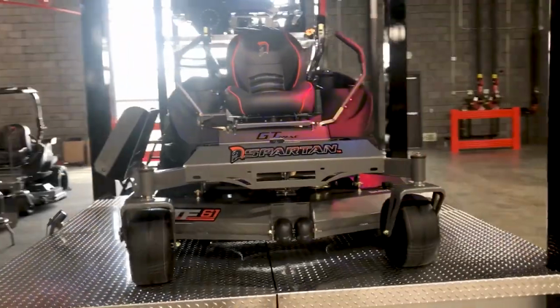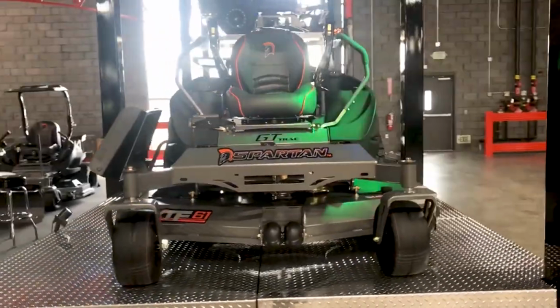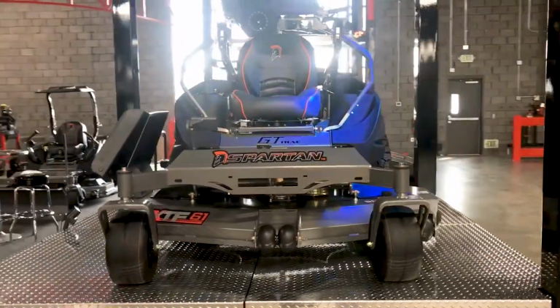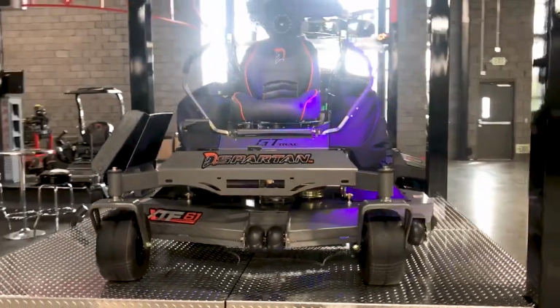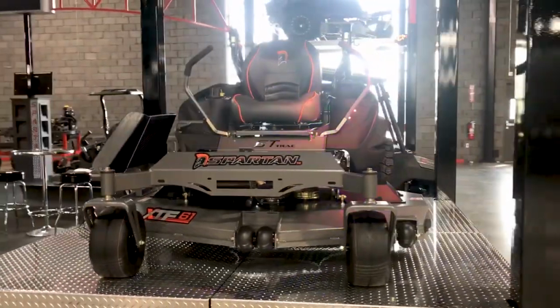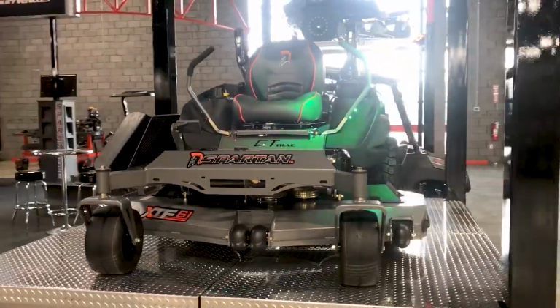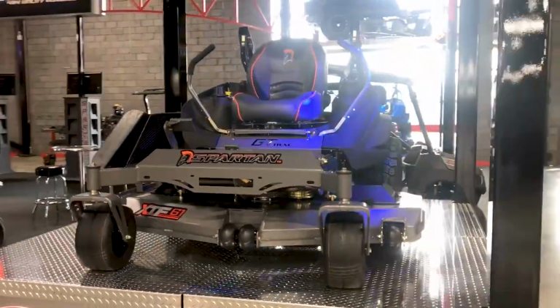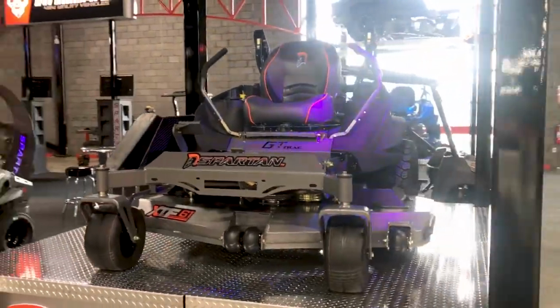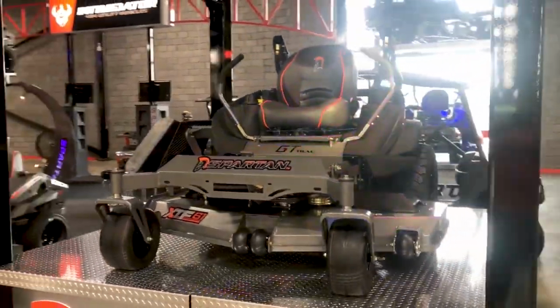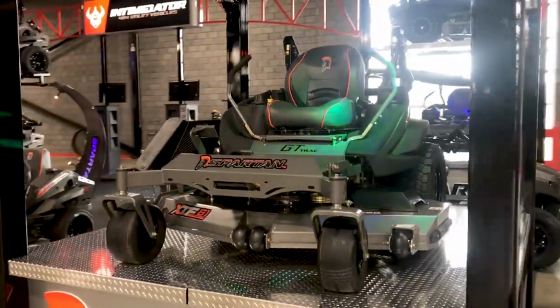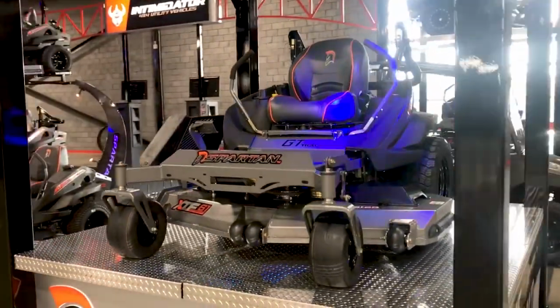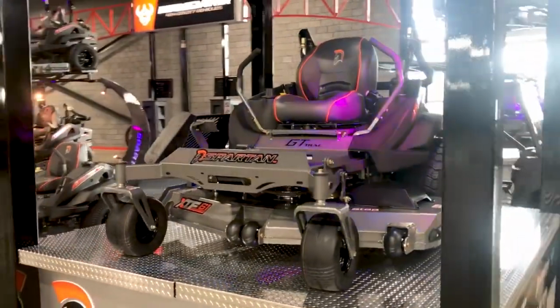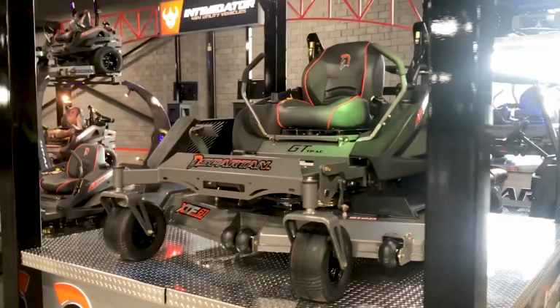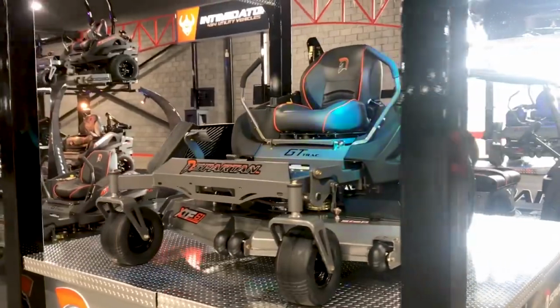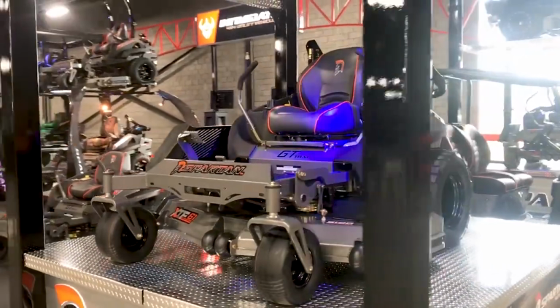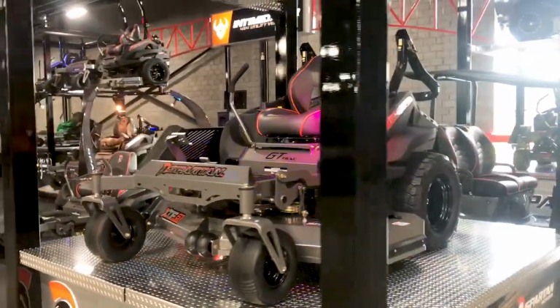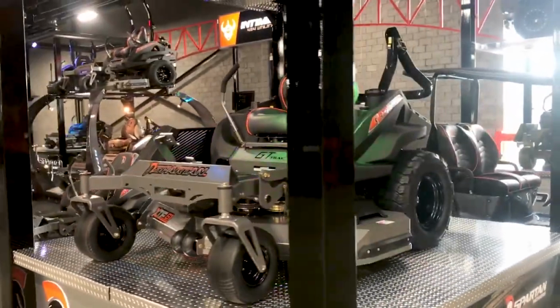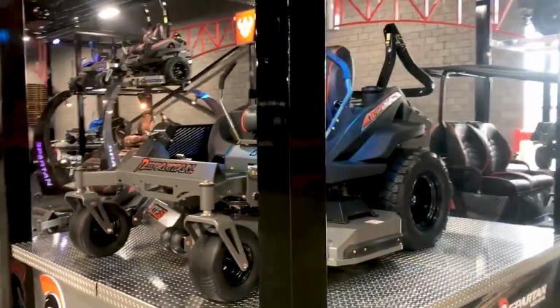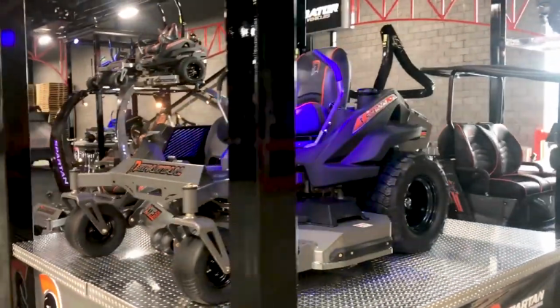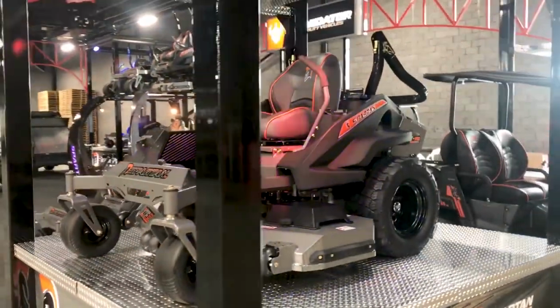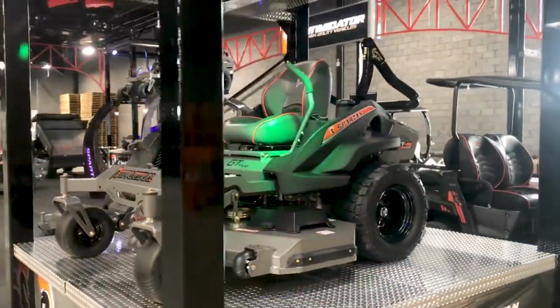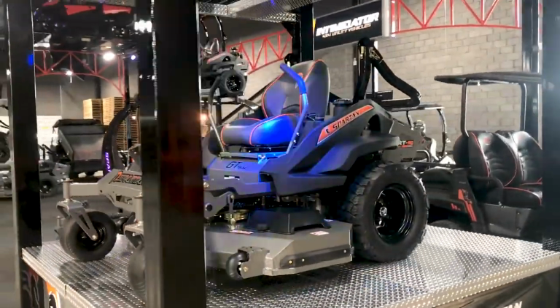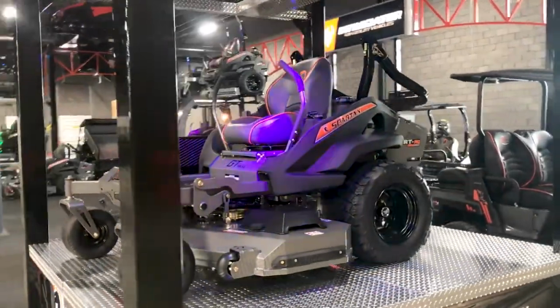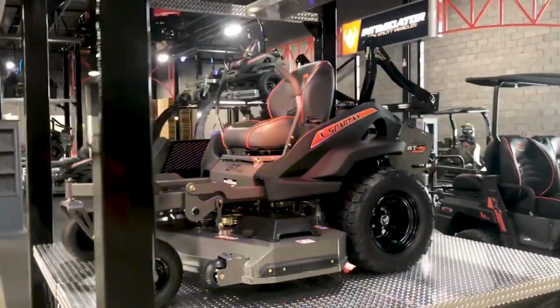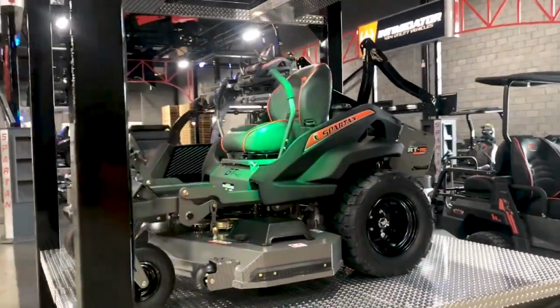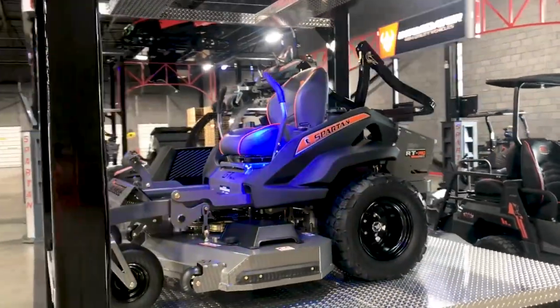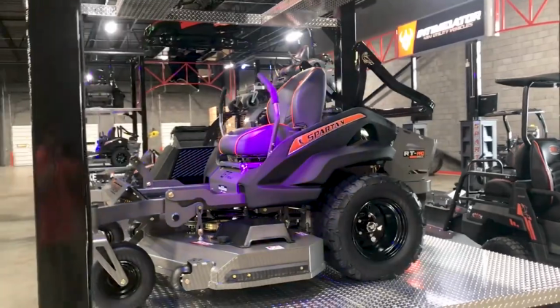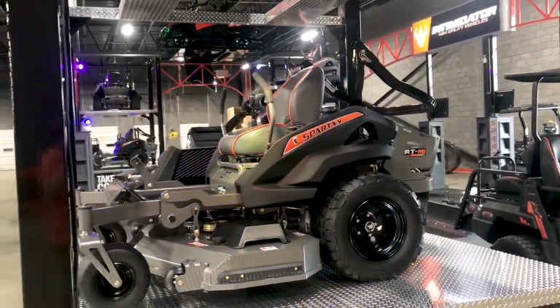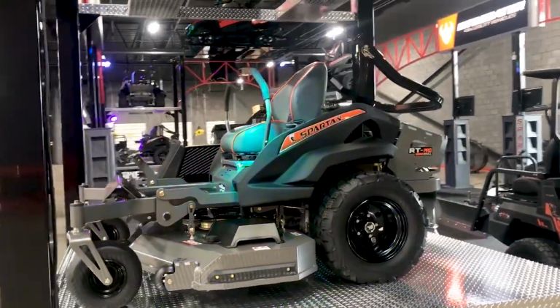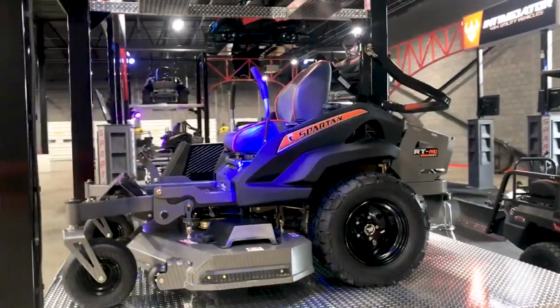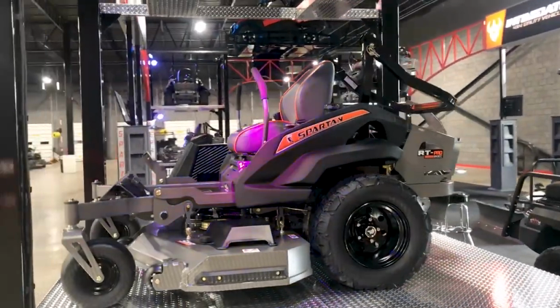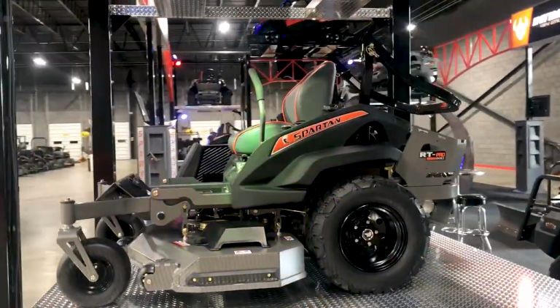With the RT Pro, you can get a Kawasaki or Briggs & Stratton engine in a 54 or 61-inch cut. You get 24-inch rear radial tires and a nine-and-a-half-gallon fuel capacity.